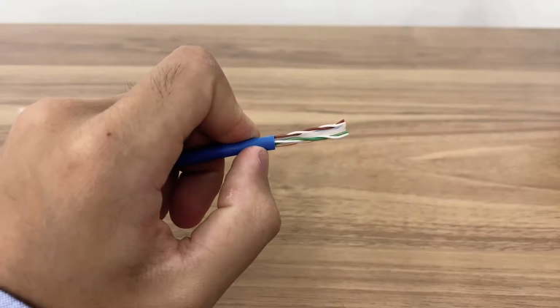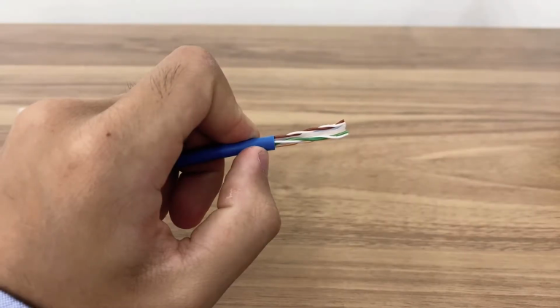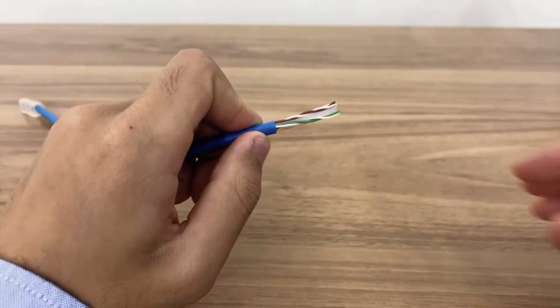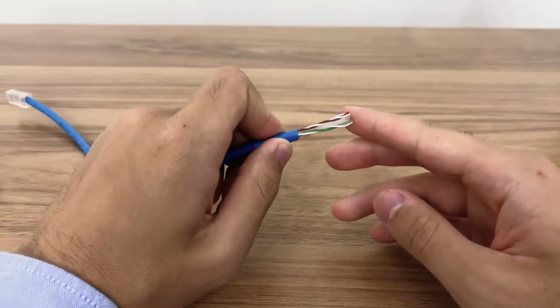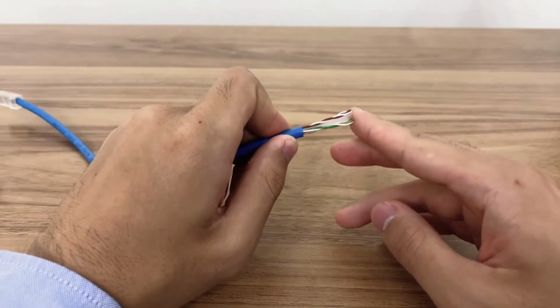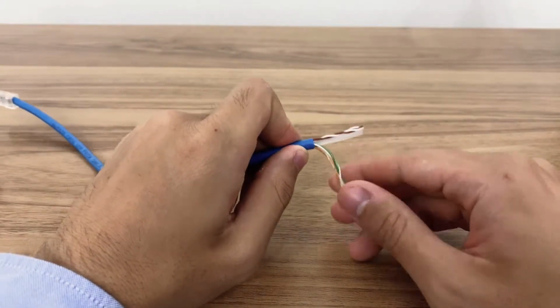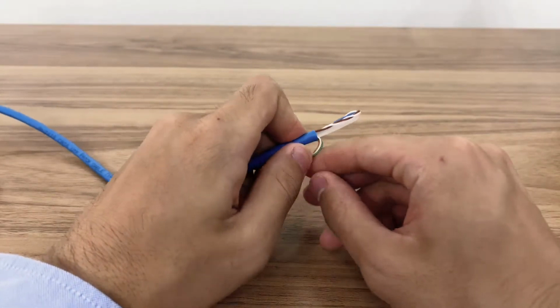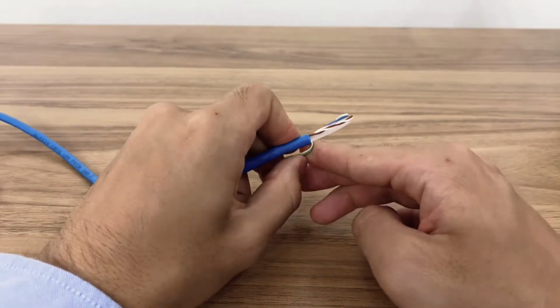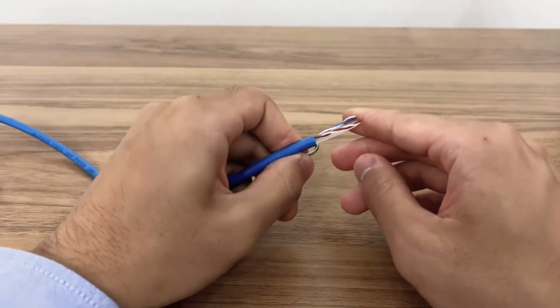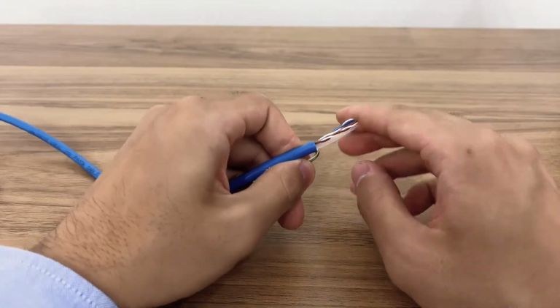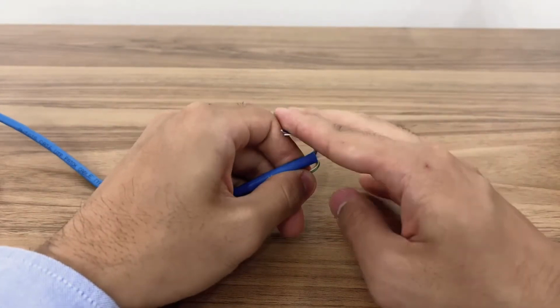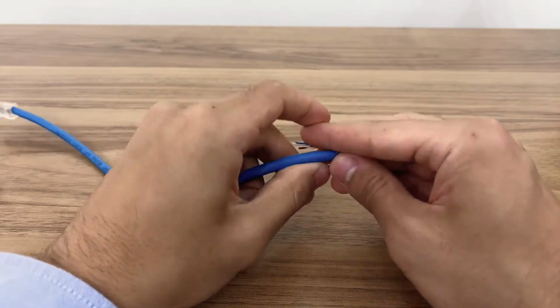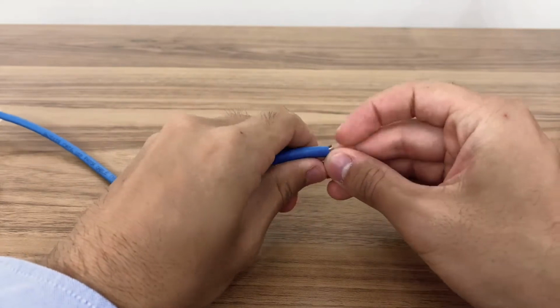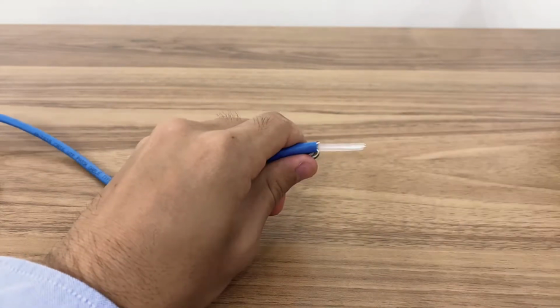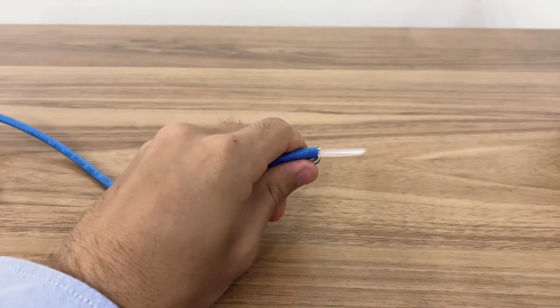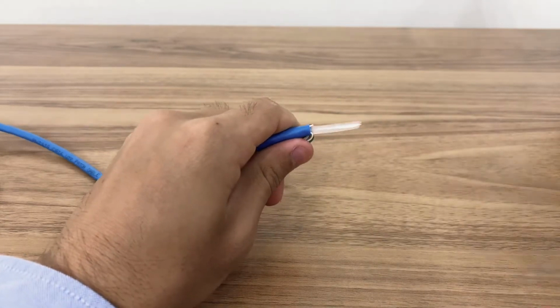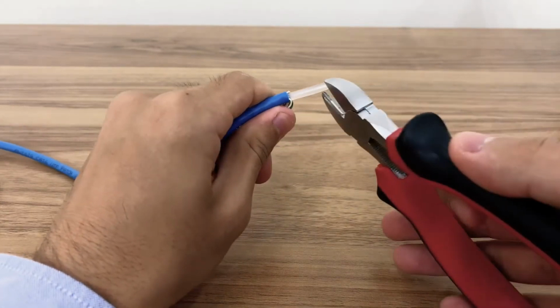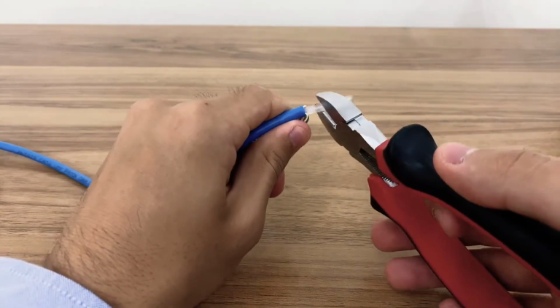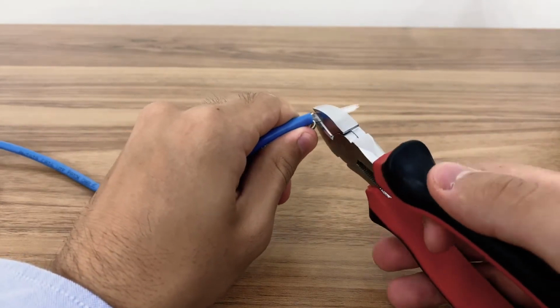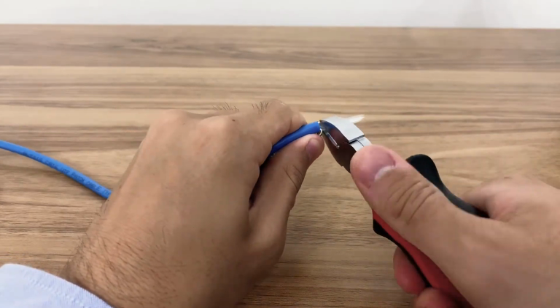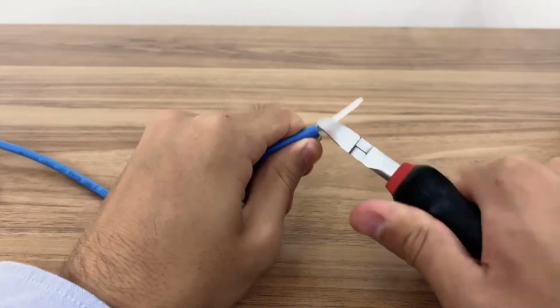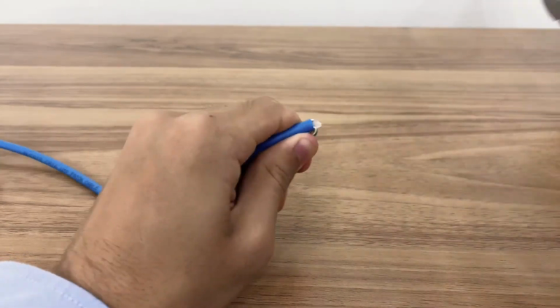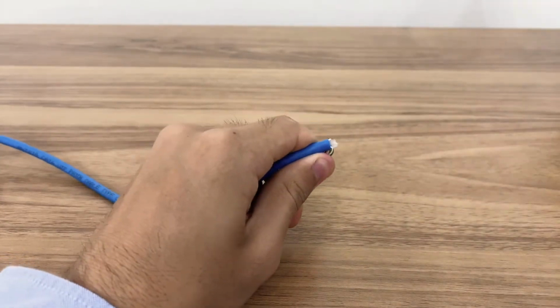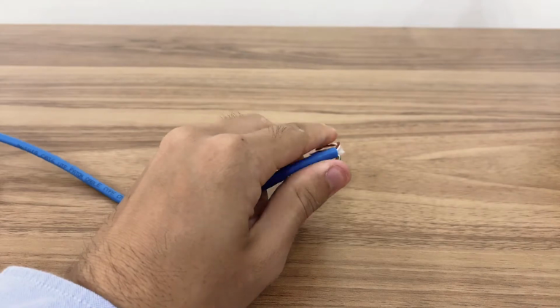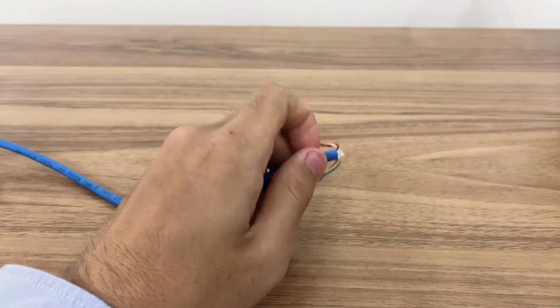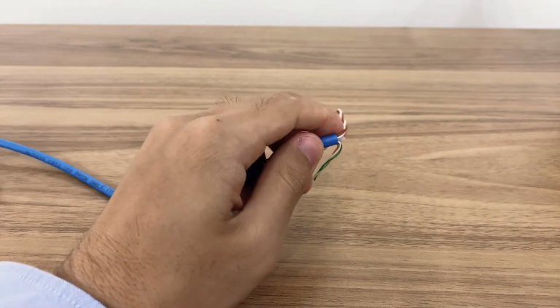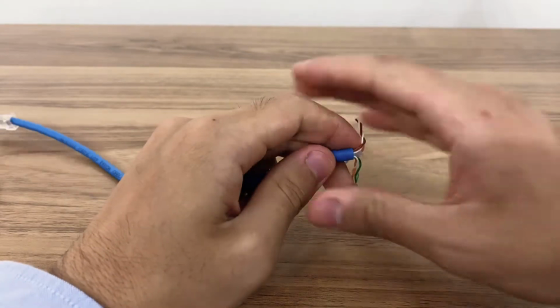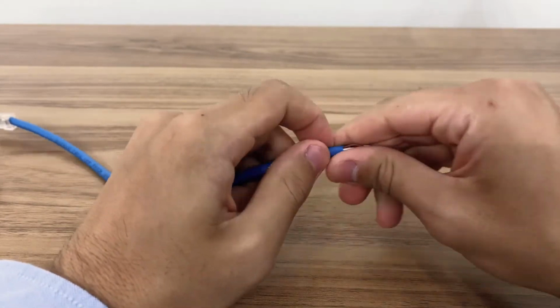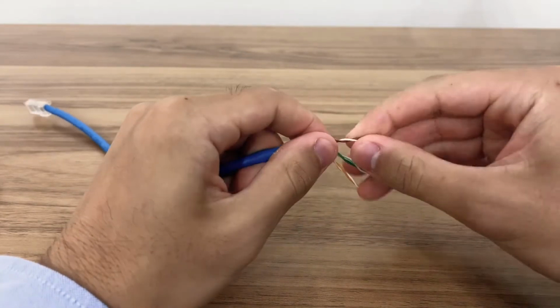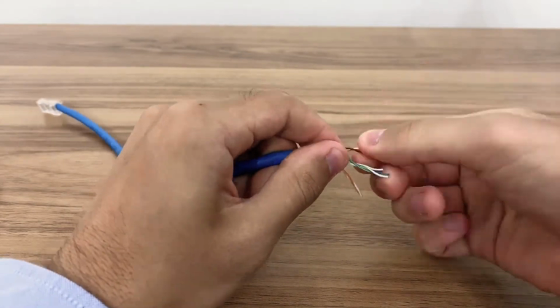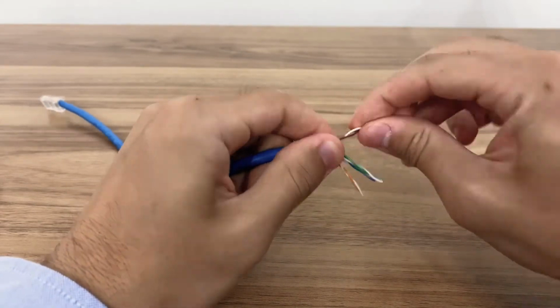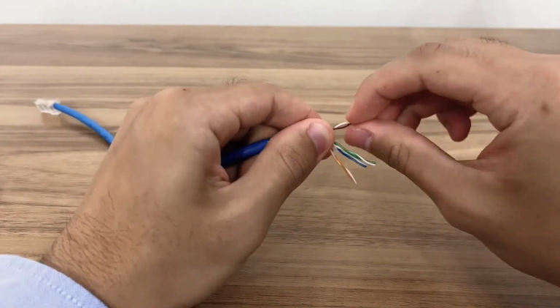We will now need to remove the plastic divider. Separate the inner wires from the spine and cut the divider off with pliers. Now untwist and straighten out the wires.